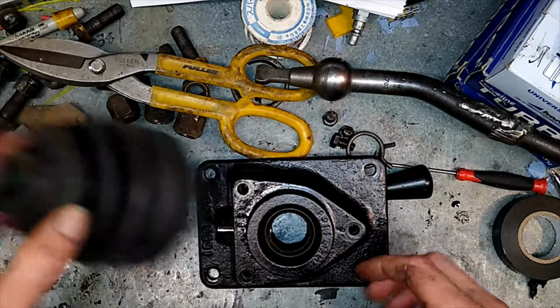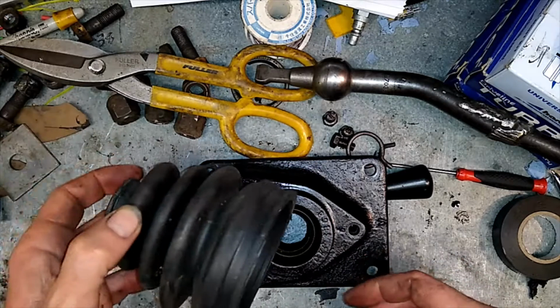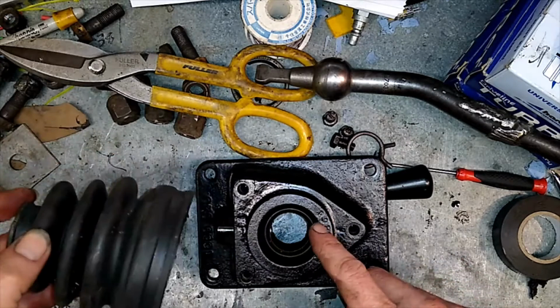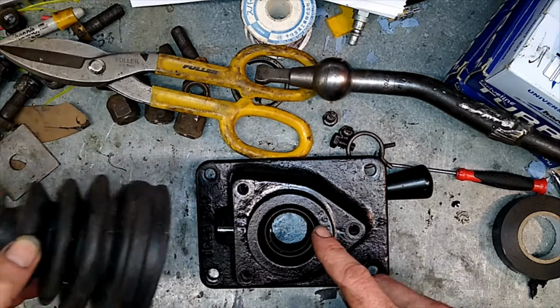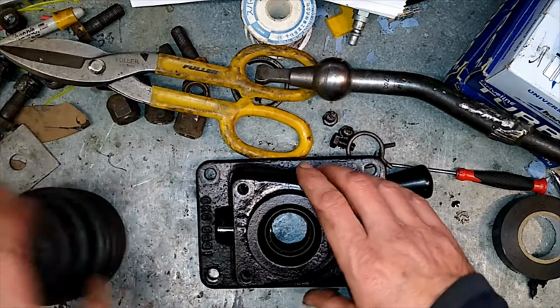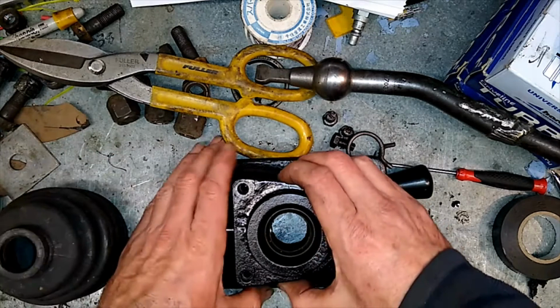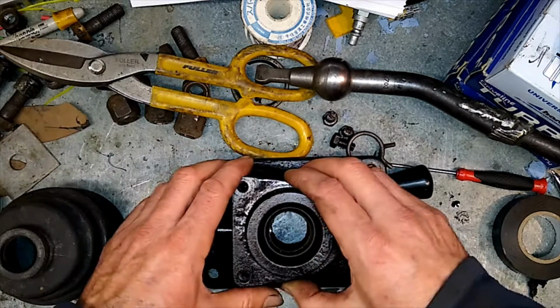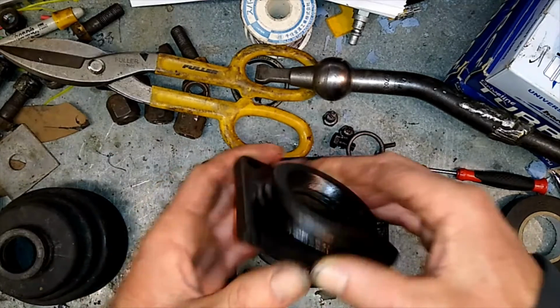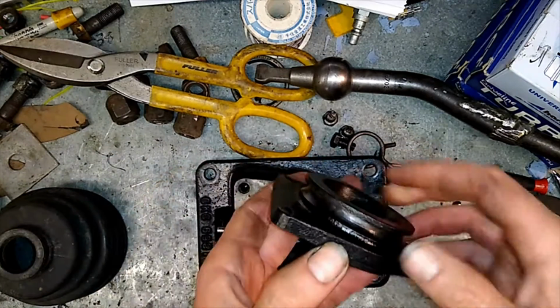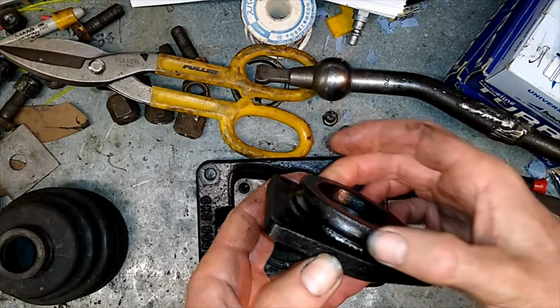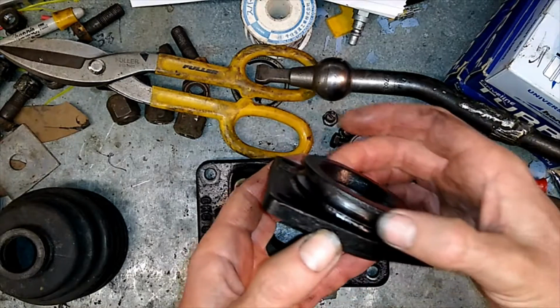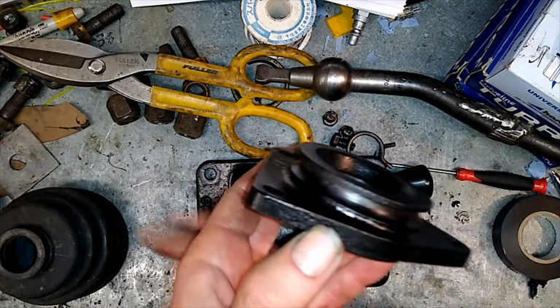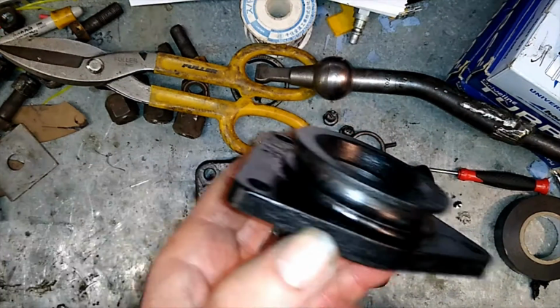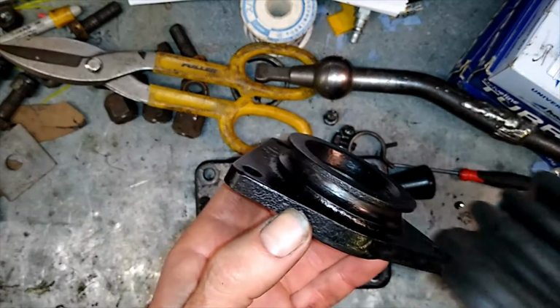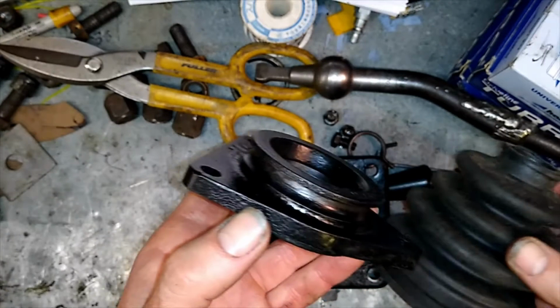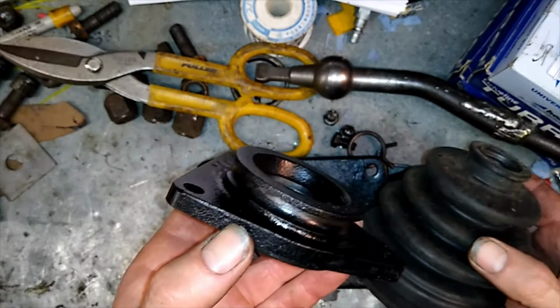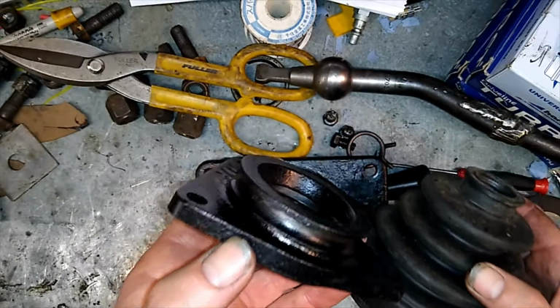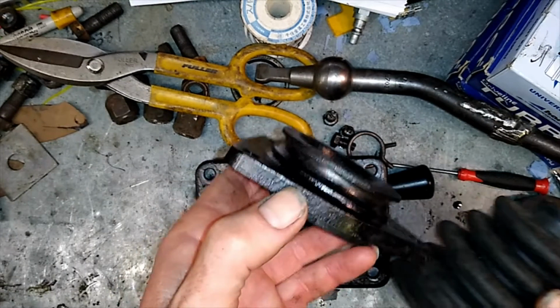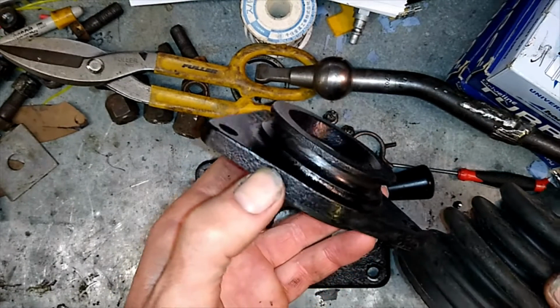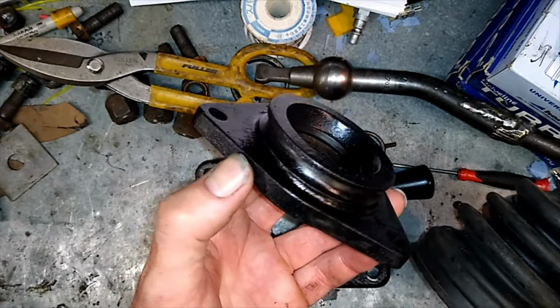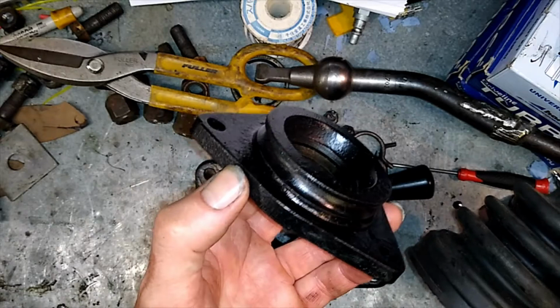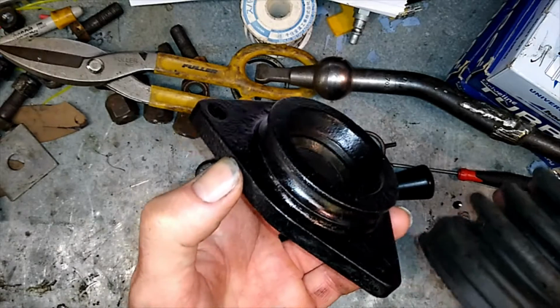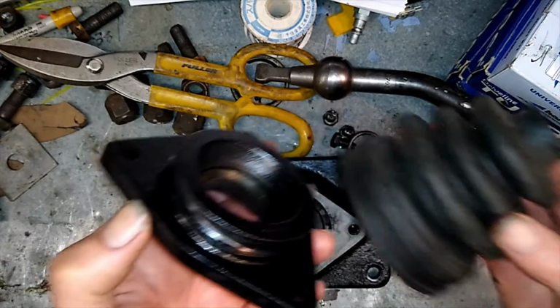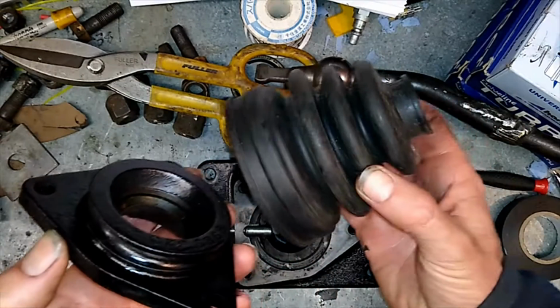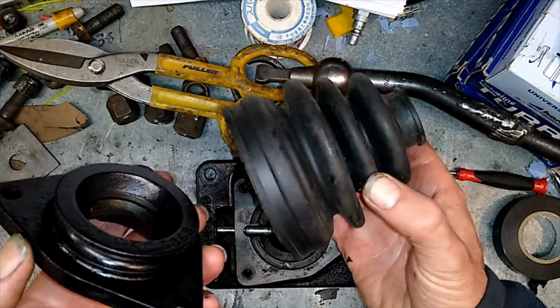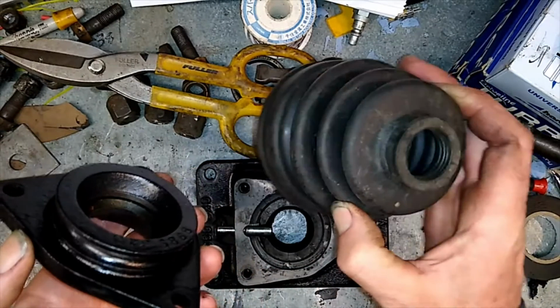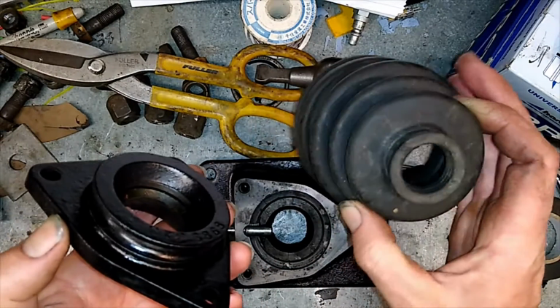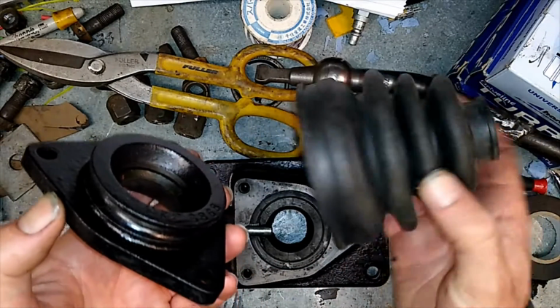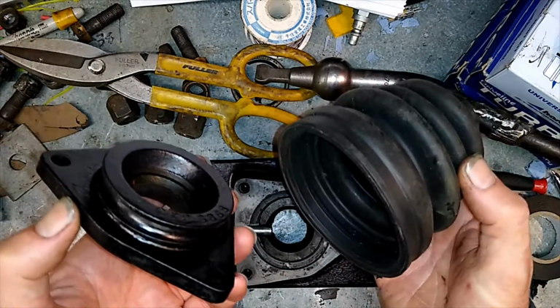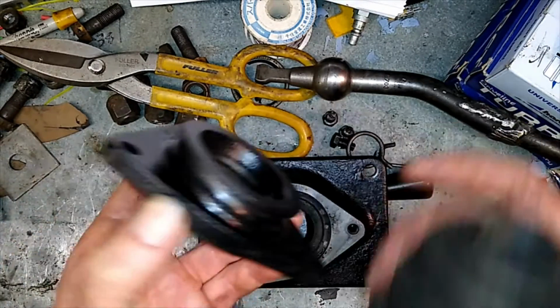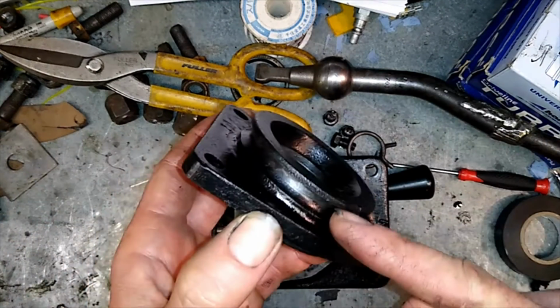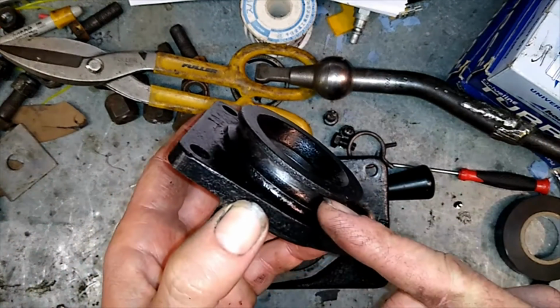Now there used to be a gasket on top of this — a rubber boot or grommet — which I could probably find one online for a fortune. But I'm going to use a CV boot to see if I can cut that down to actually fit over this.